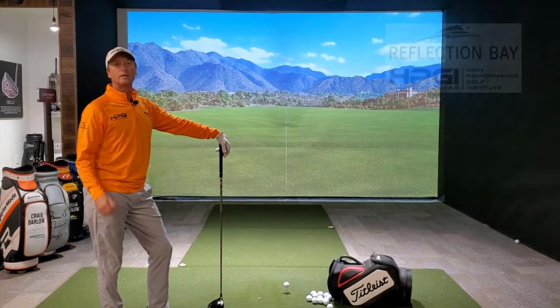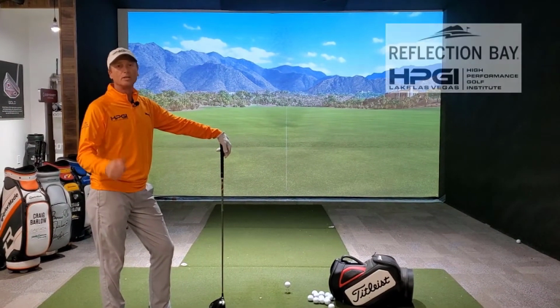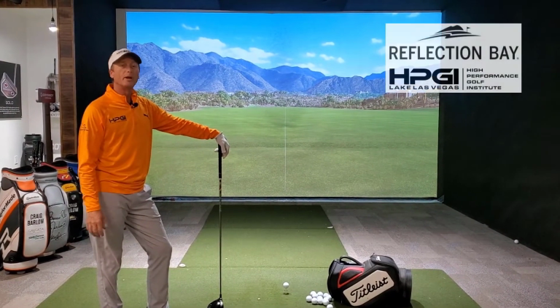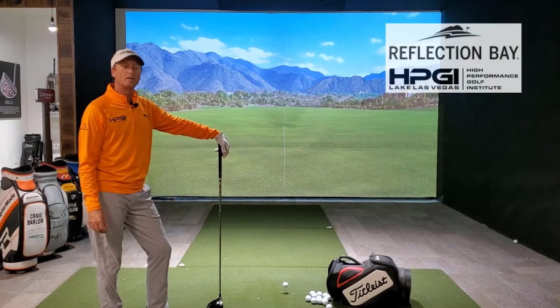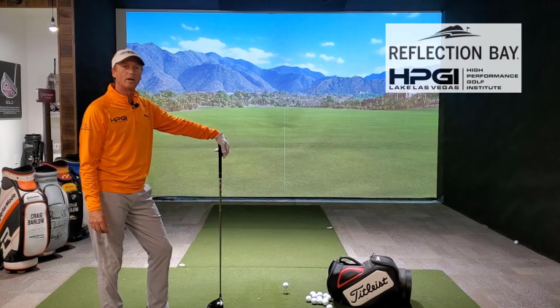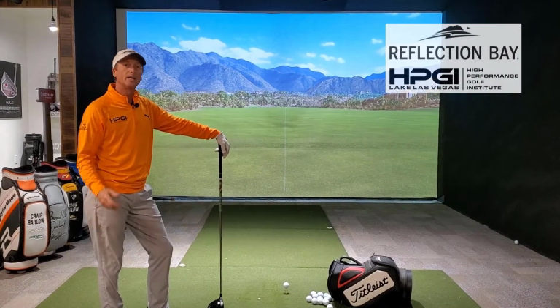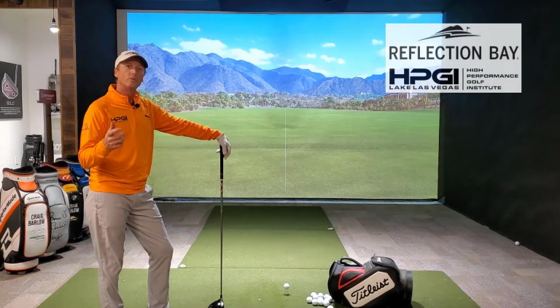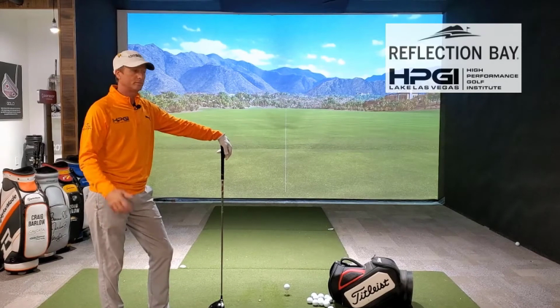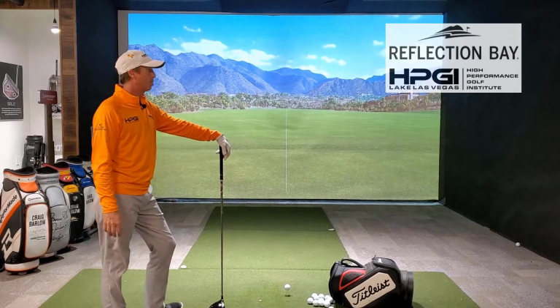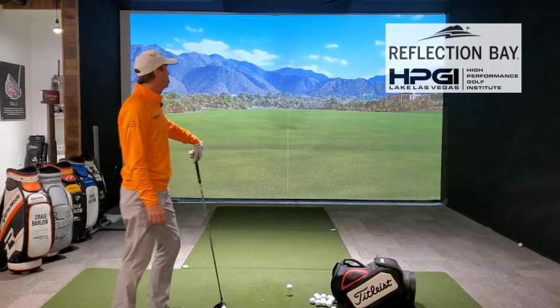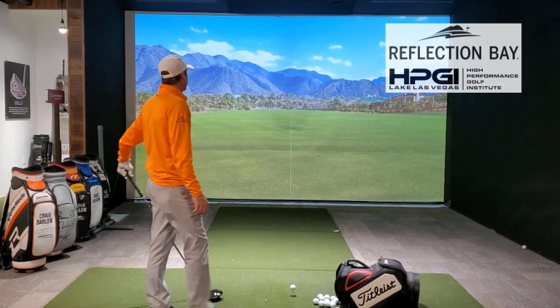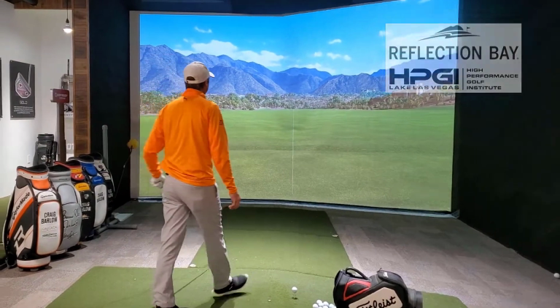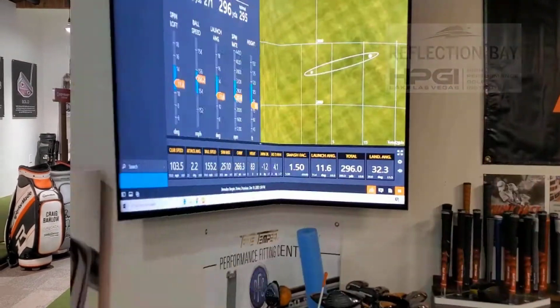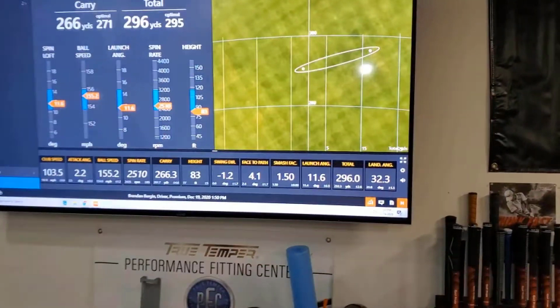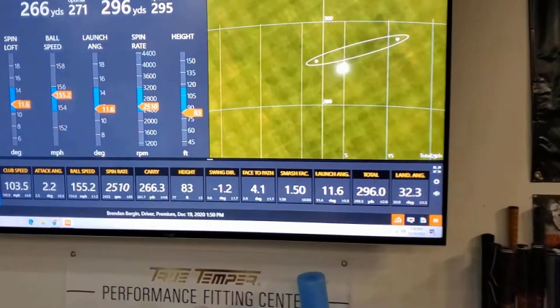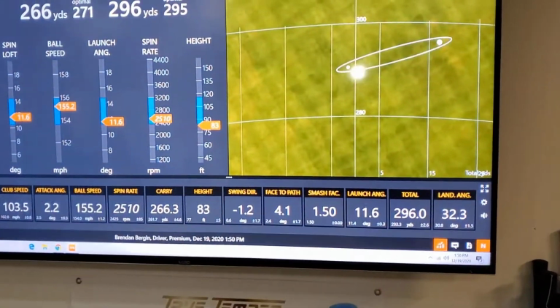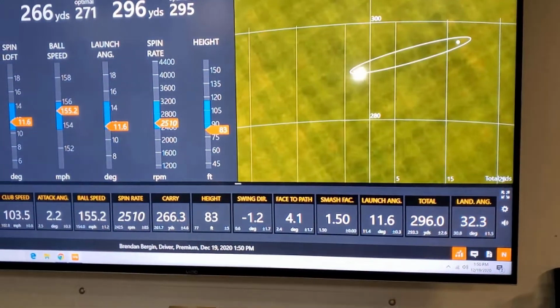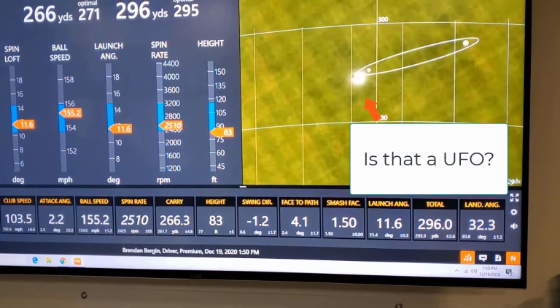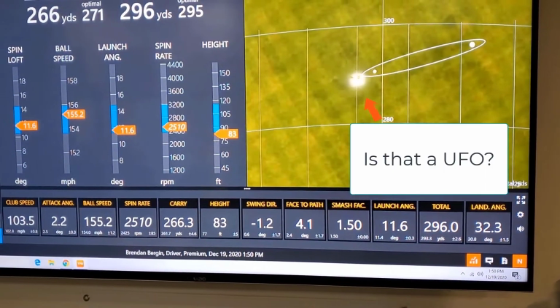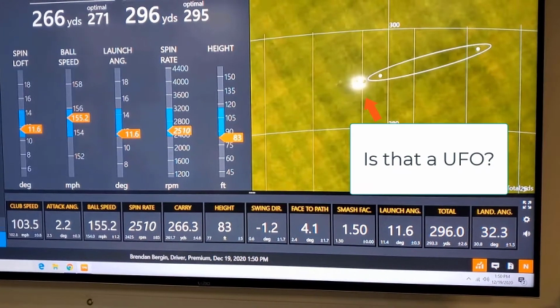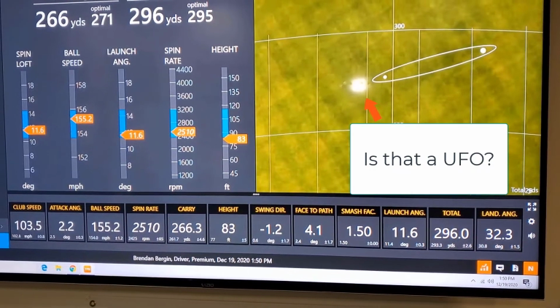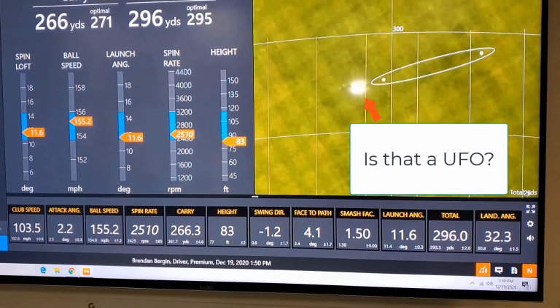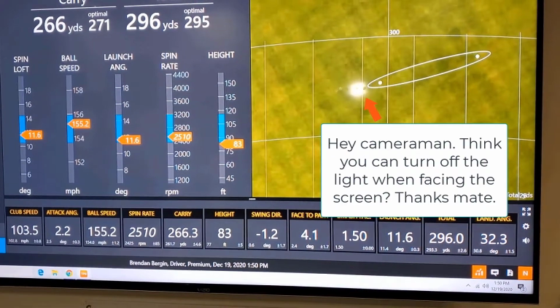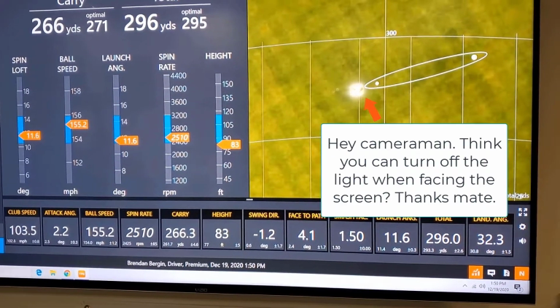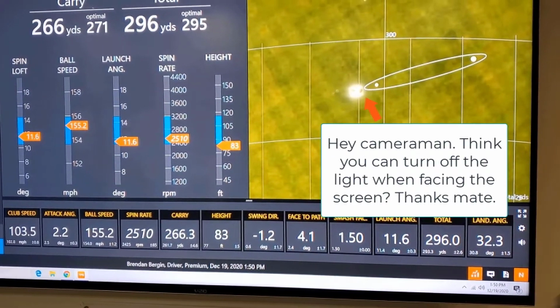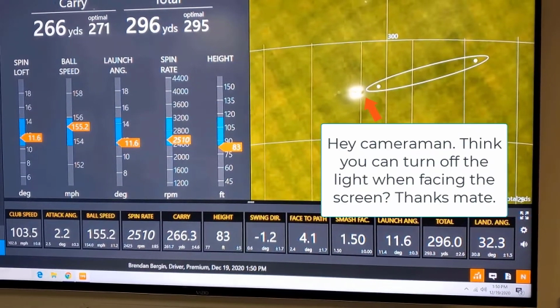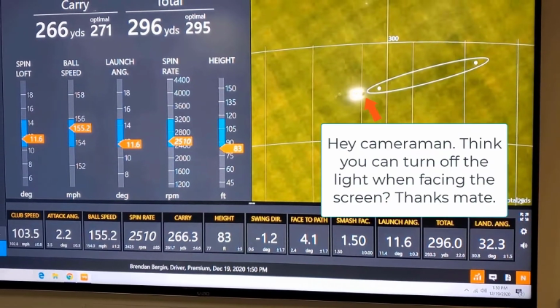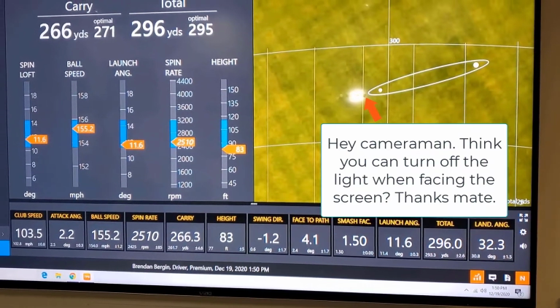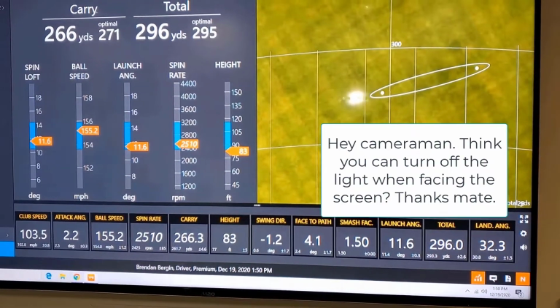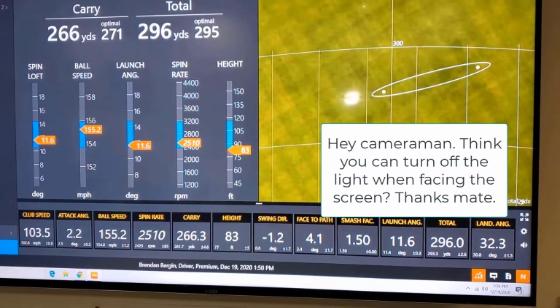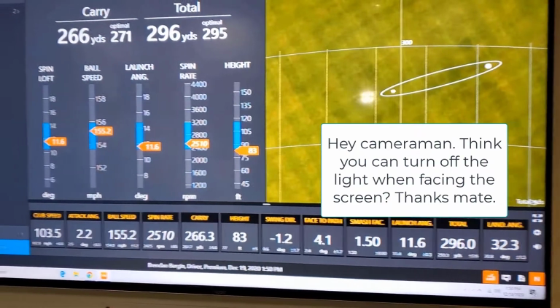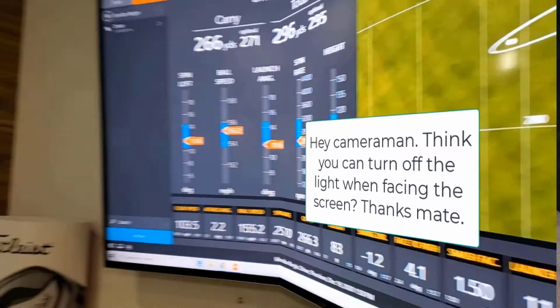G'day guys. Brandon over at HPGI today. So what I'm going to do now is make a quick adjustment — actually make an adjustment on this Cobra driver.